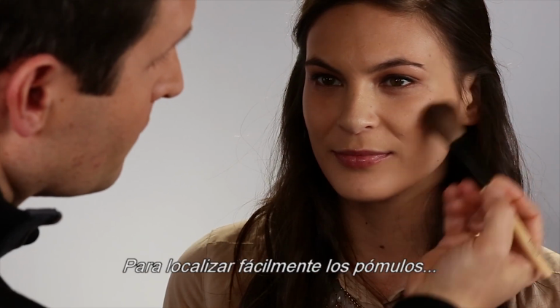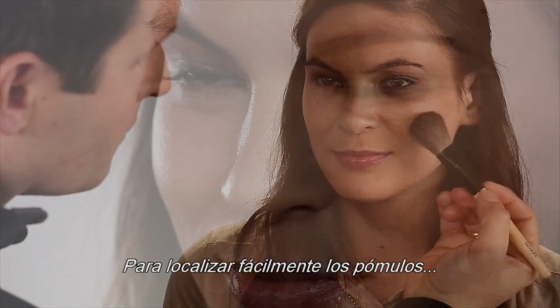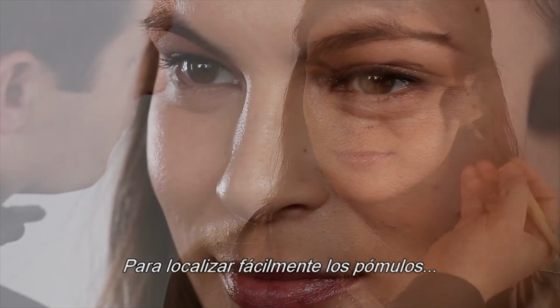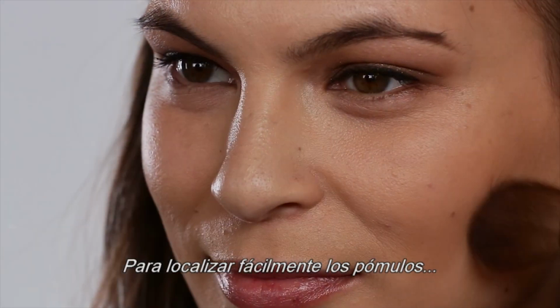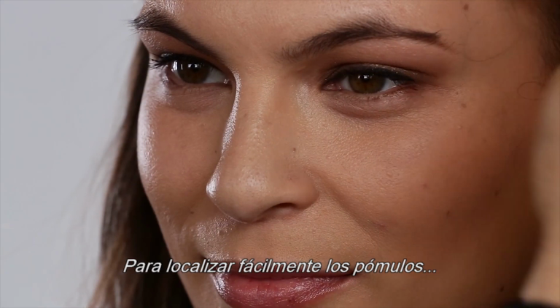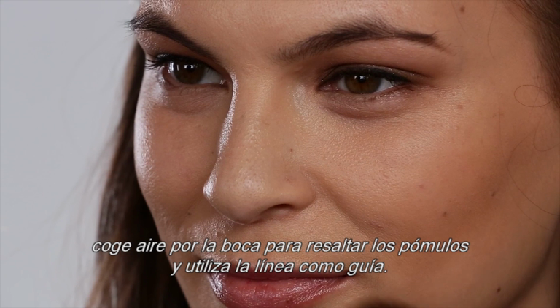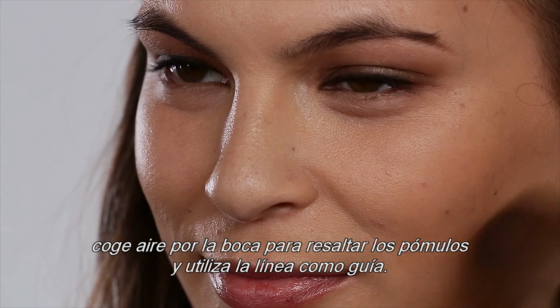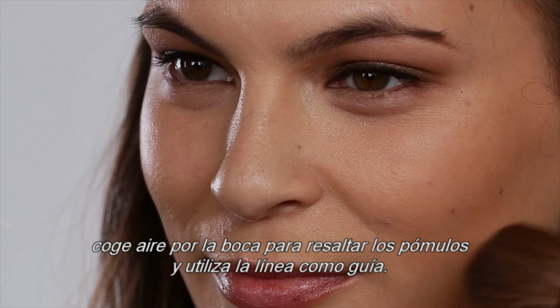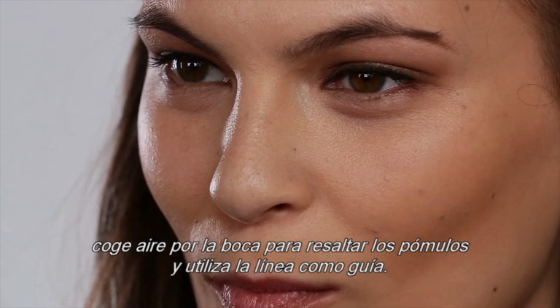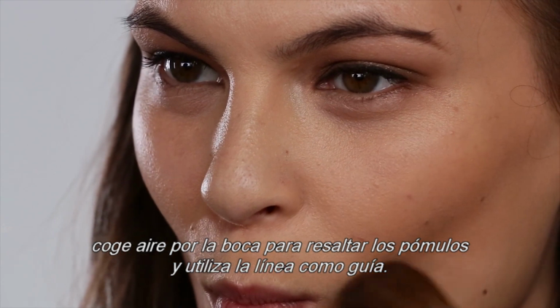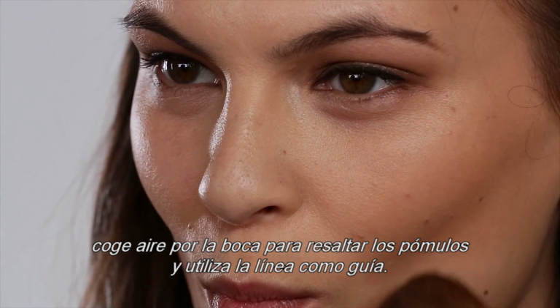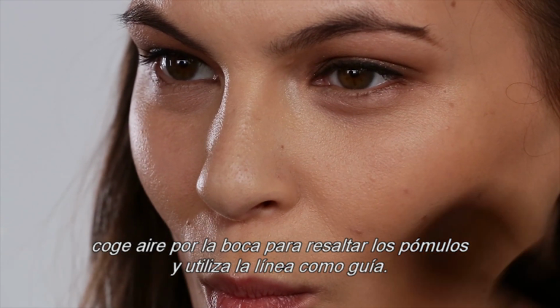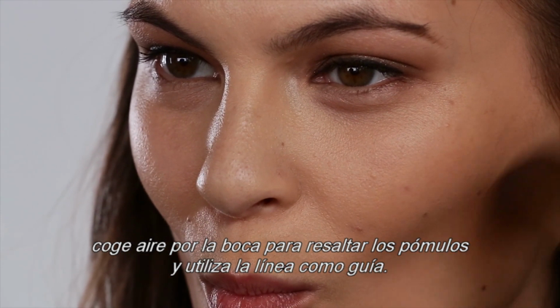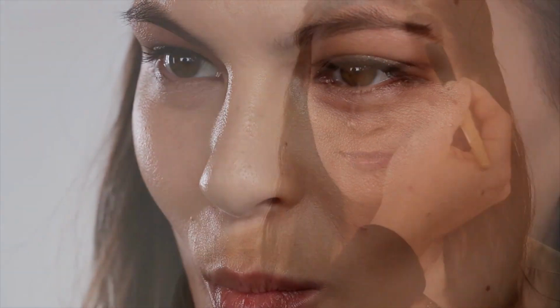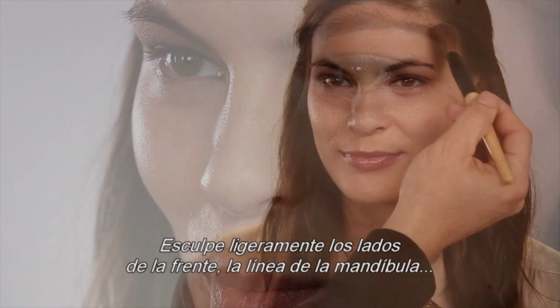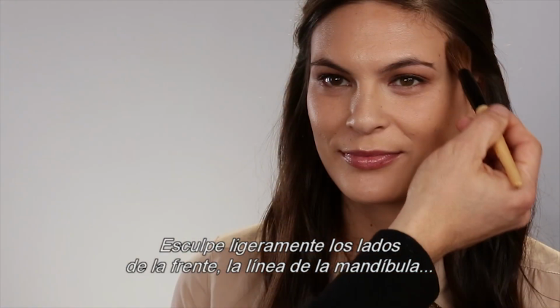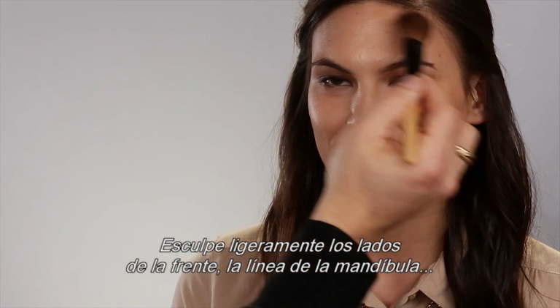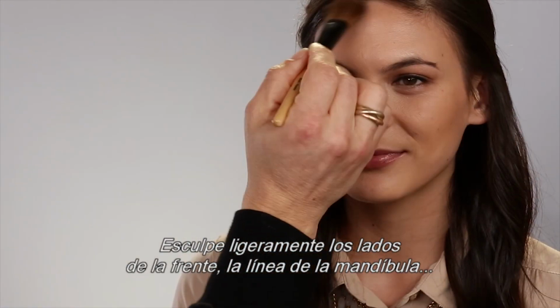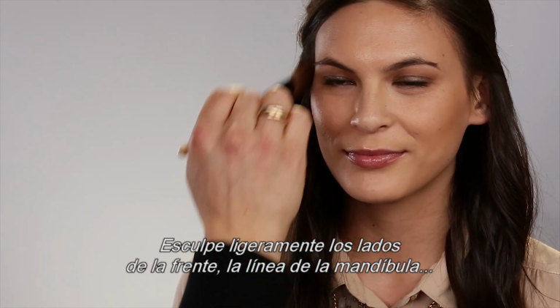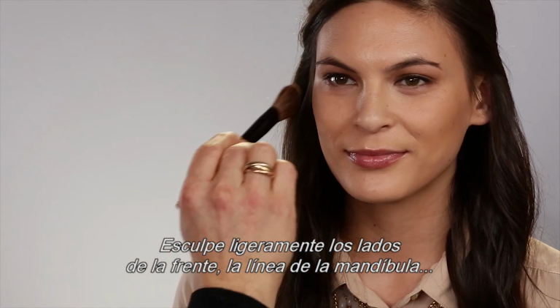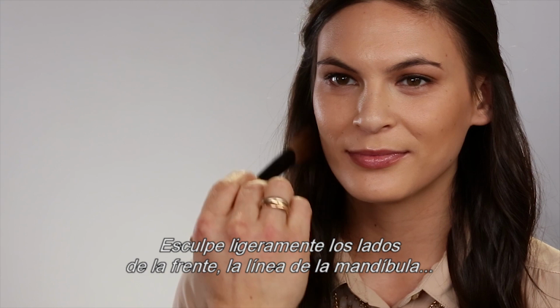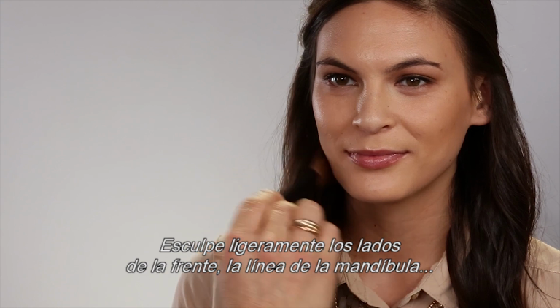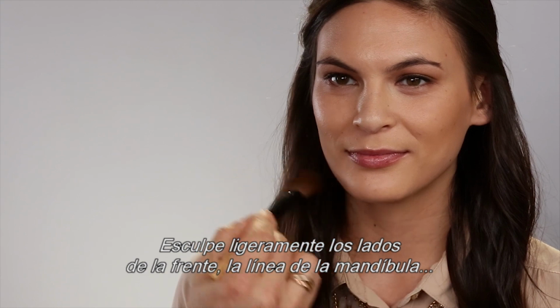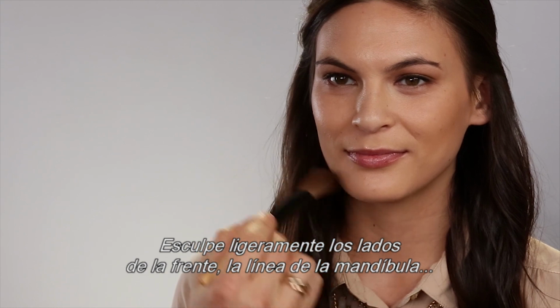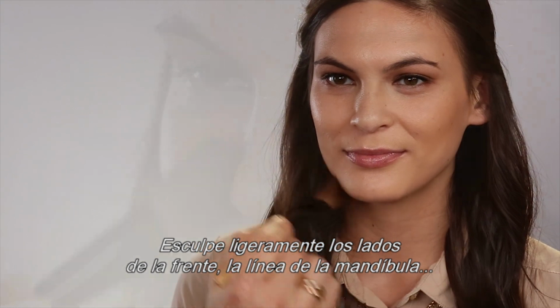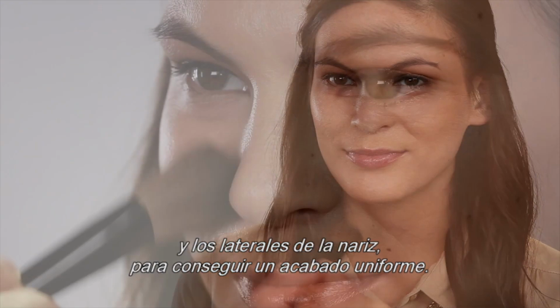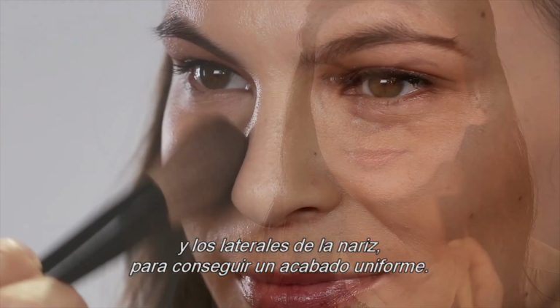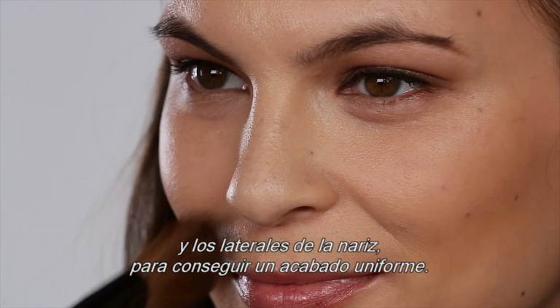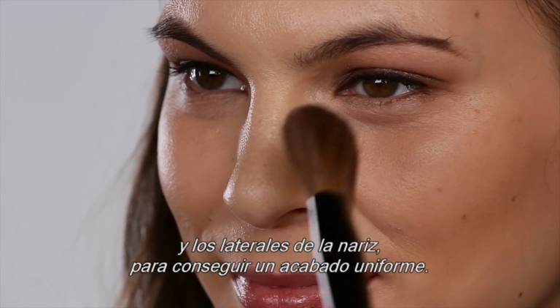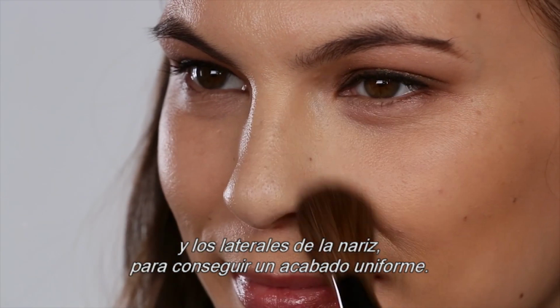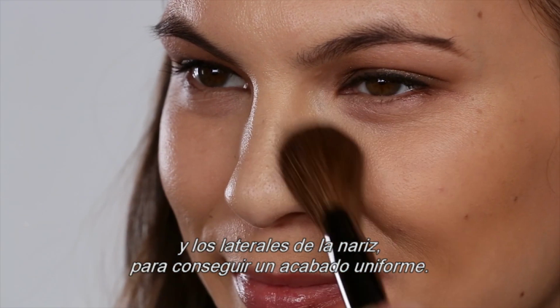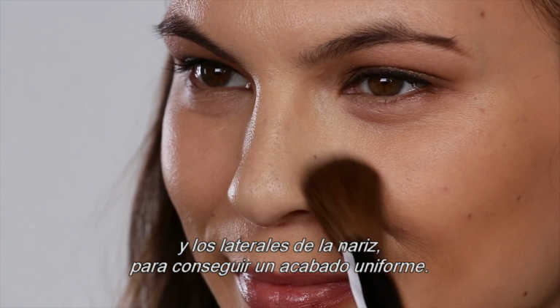To easily find the cheekbones, suck in the cheeks and use the line as your guide. Lightly sculpt the sides of the forehead, jawline, and sides of the nose to create an even contouring.